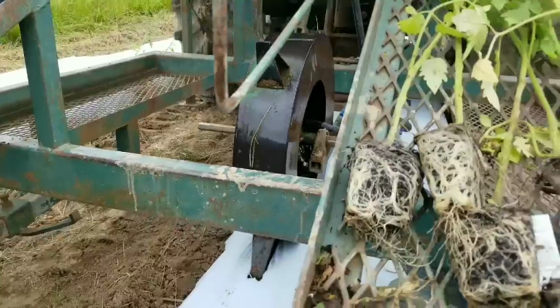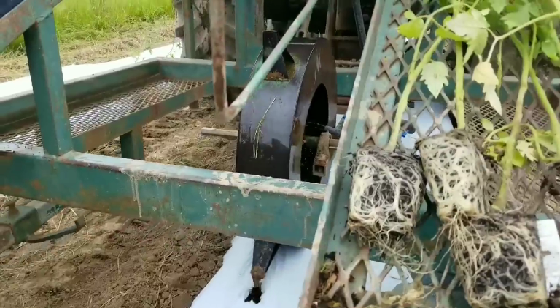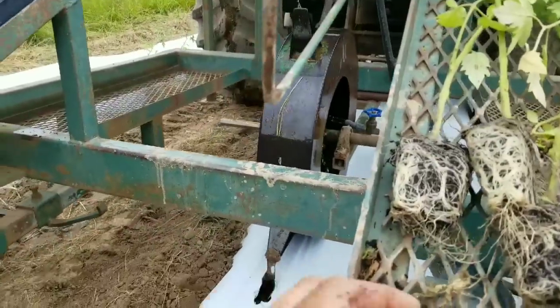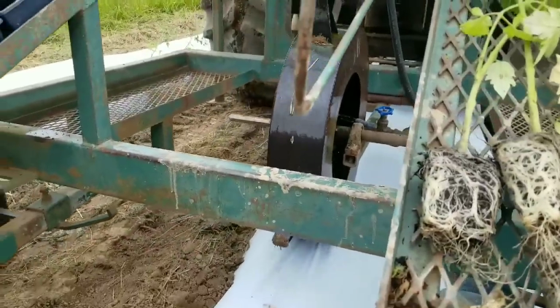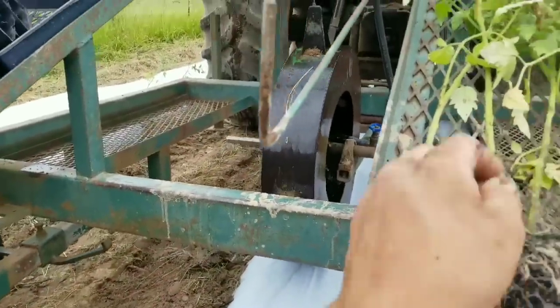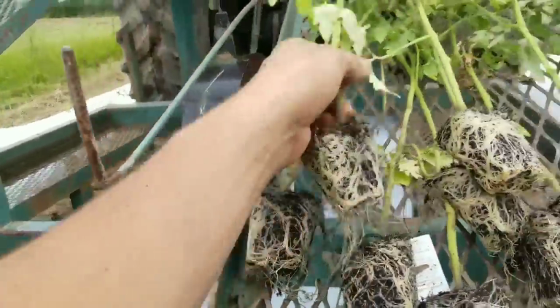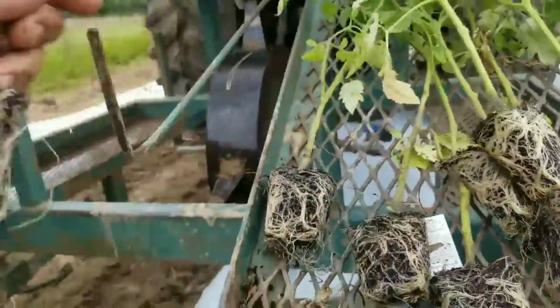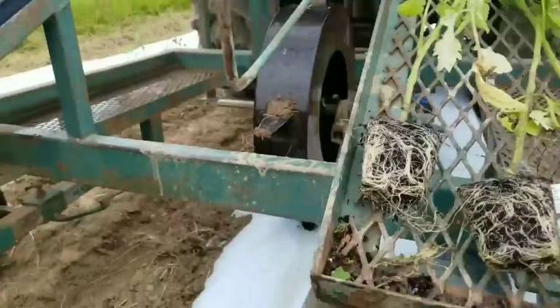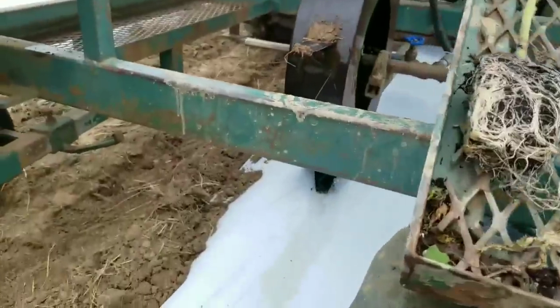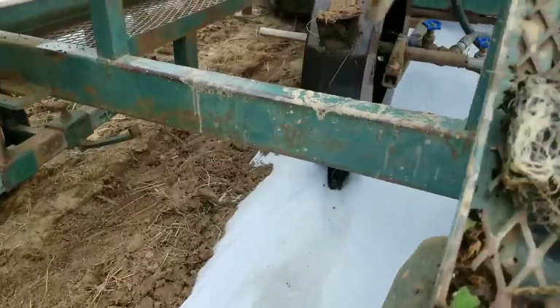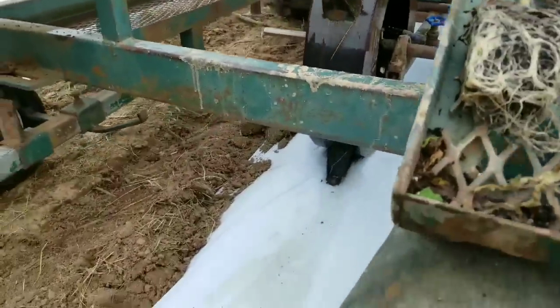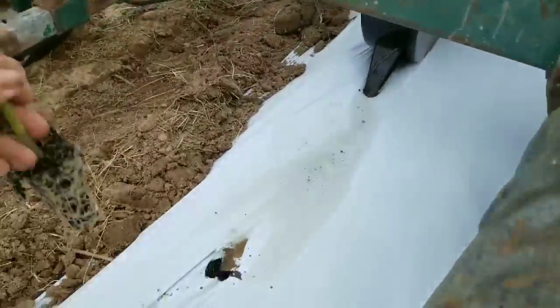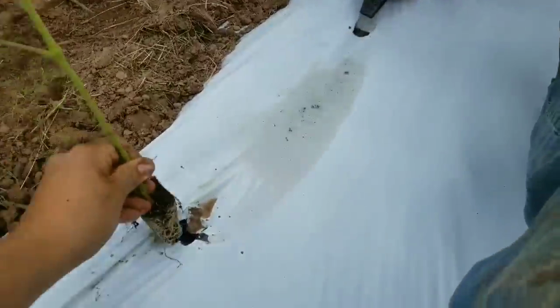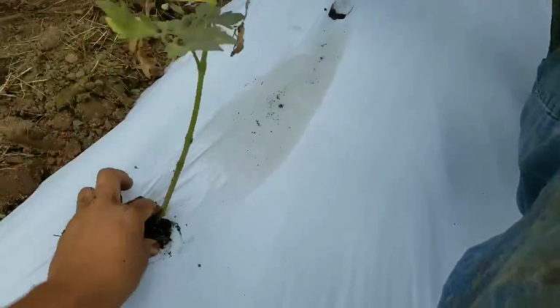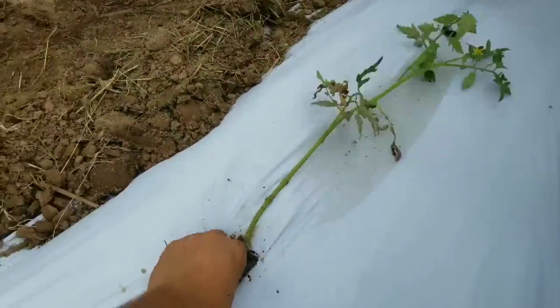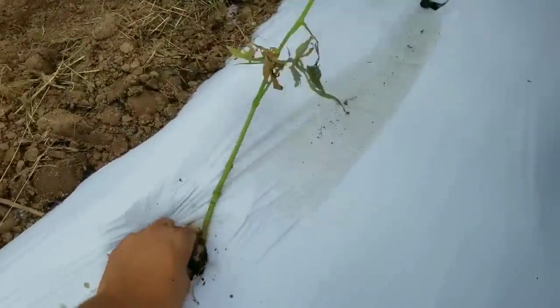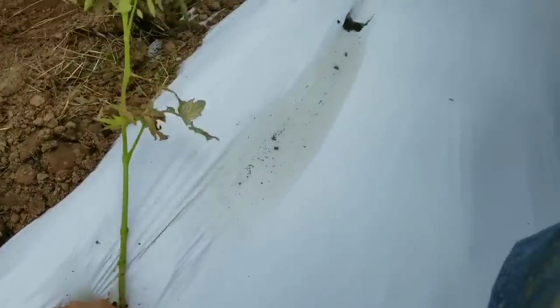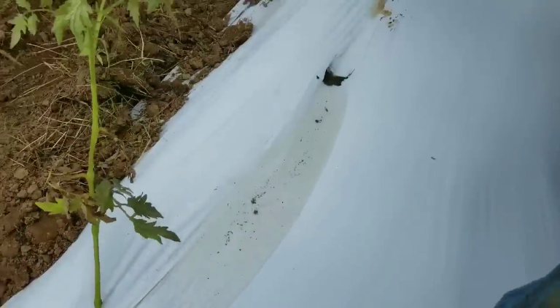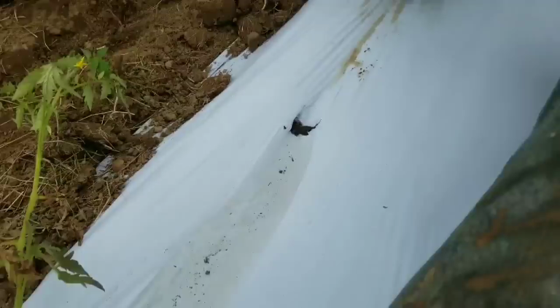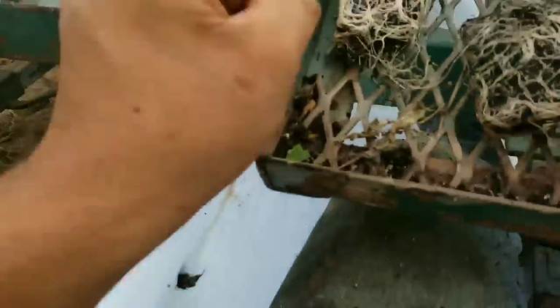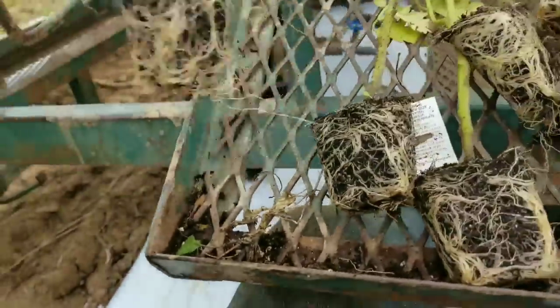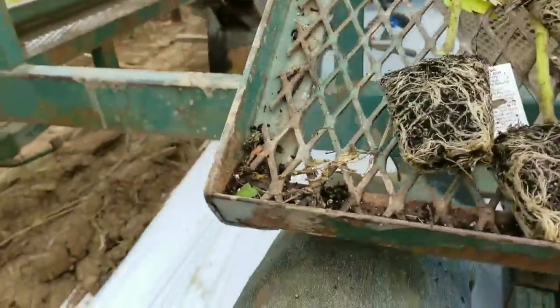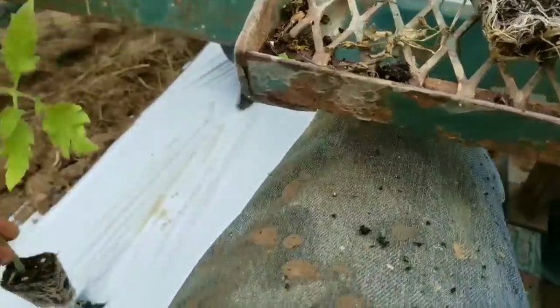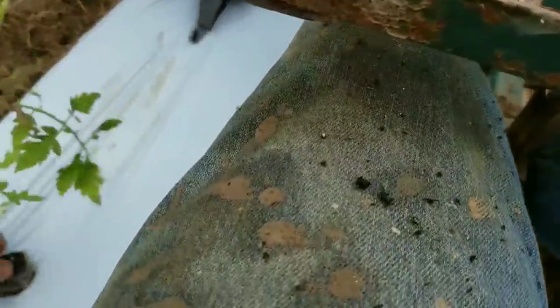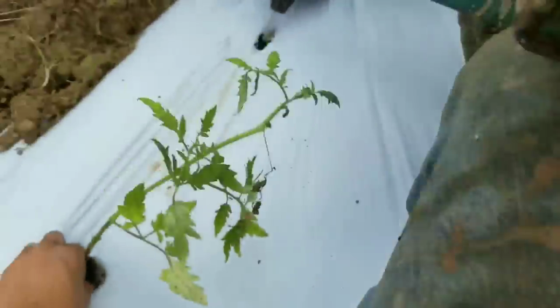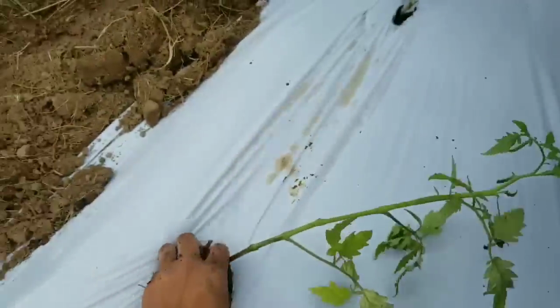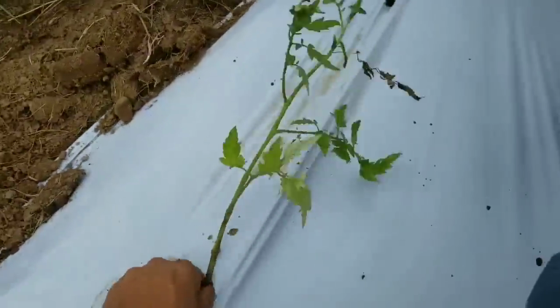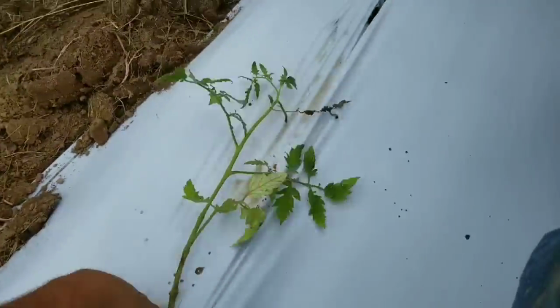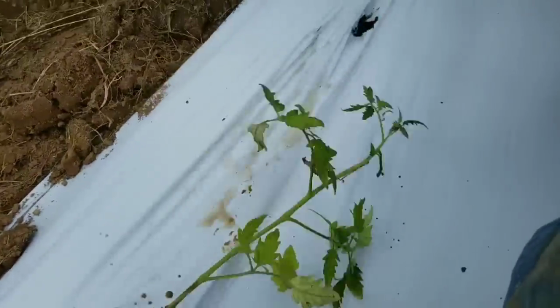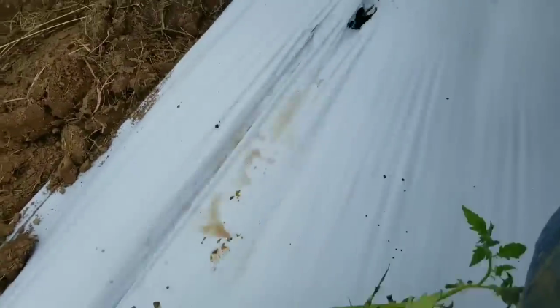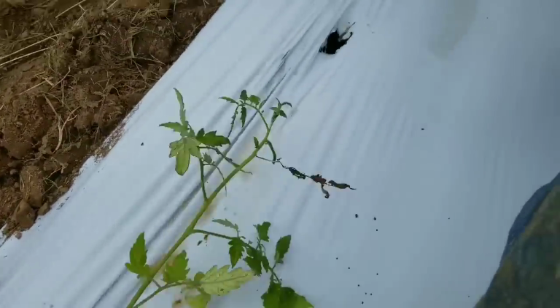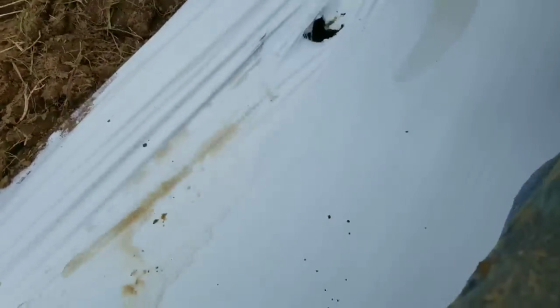So here we are transplanting tomatoes. Get these just shoved in there, just like that — tomato plant into the mix.